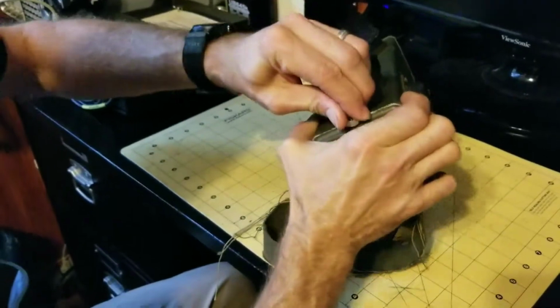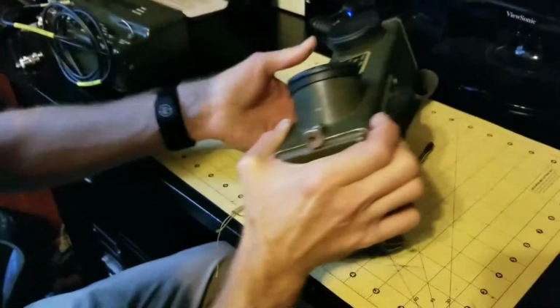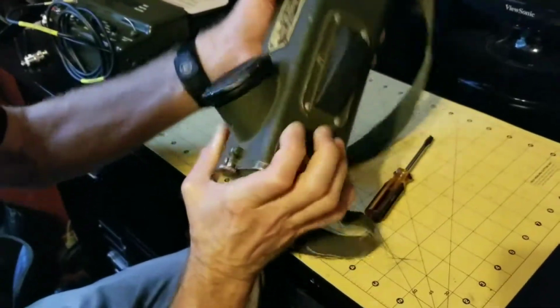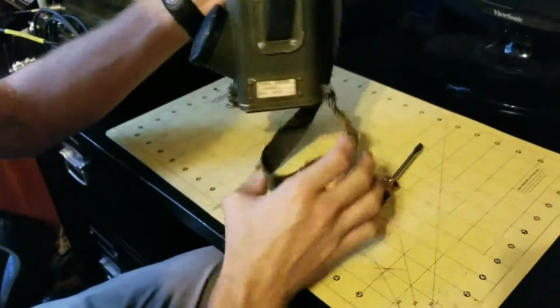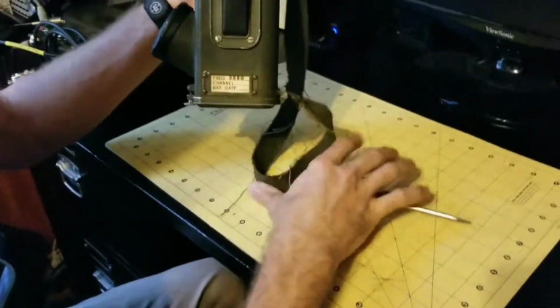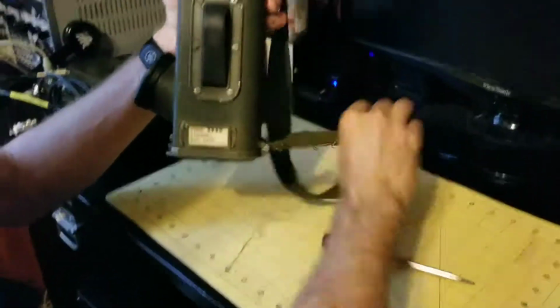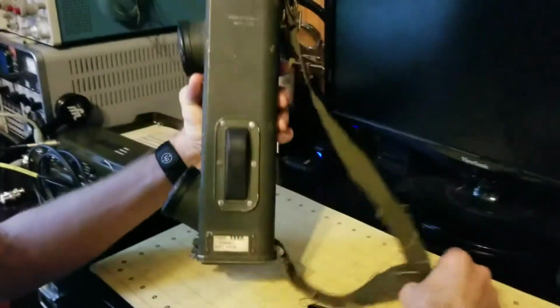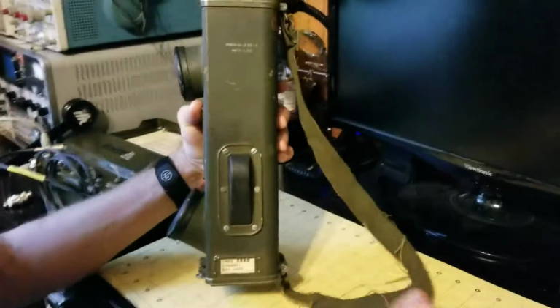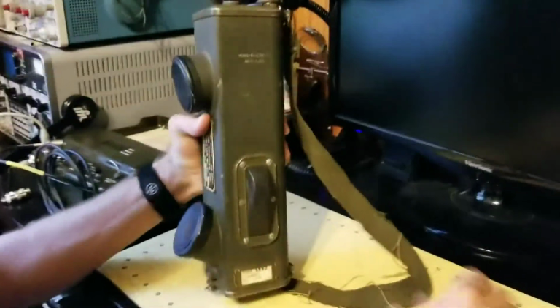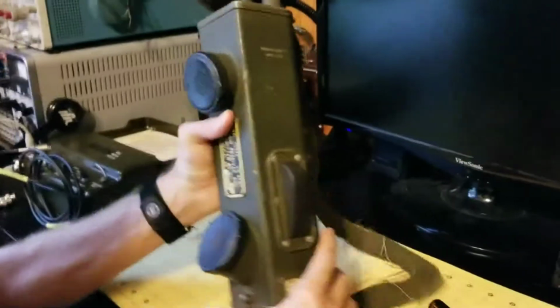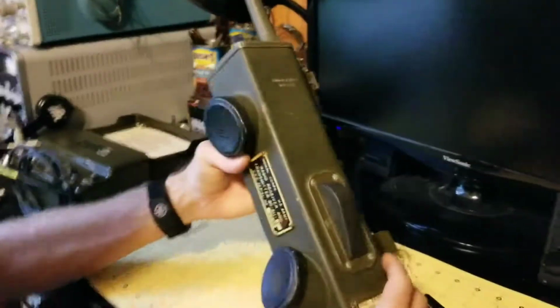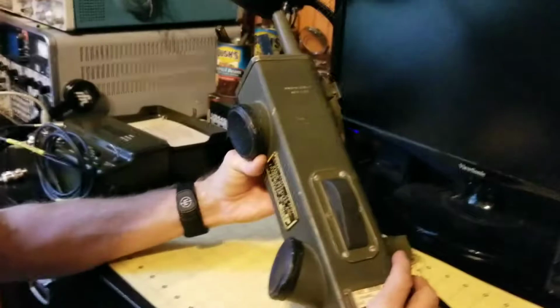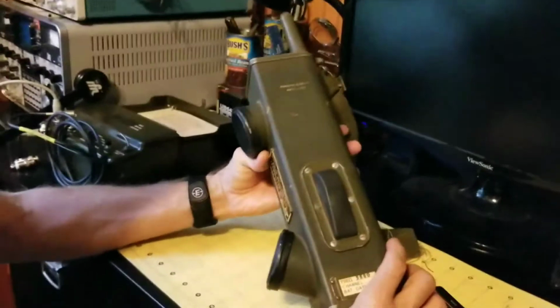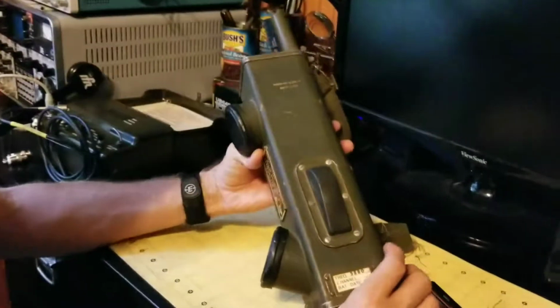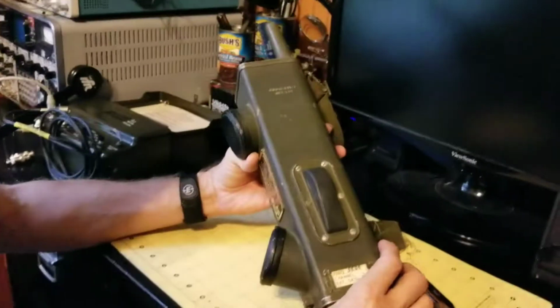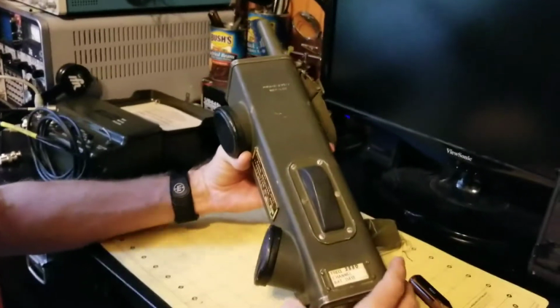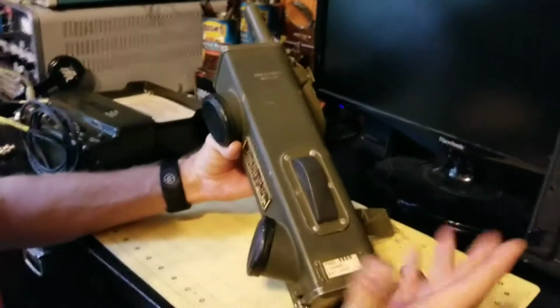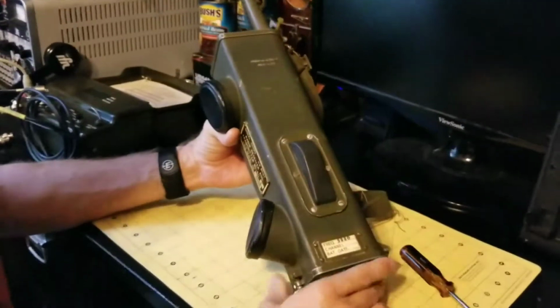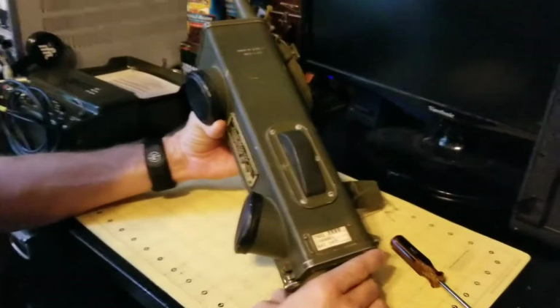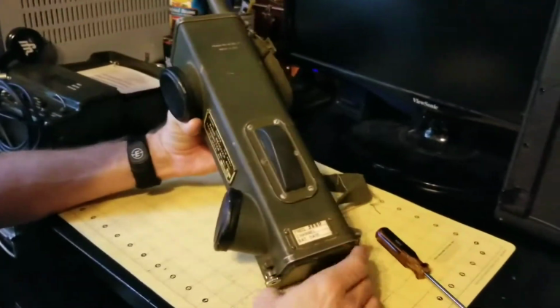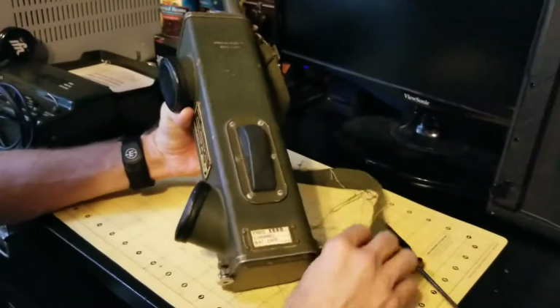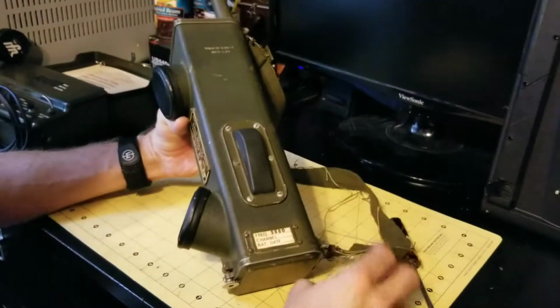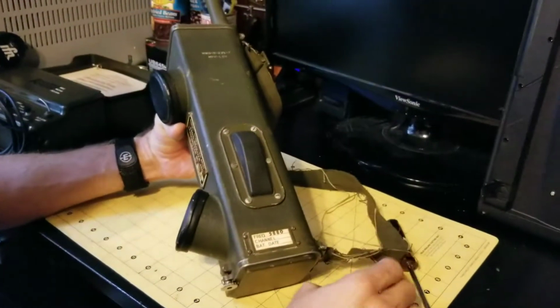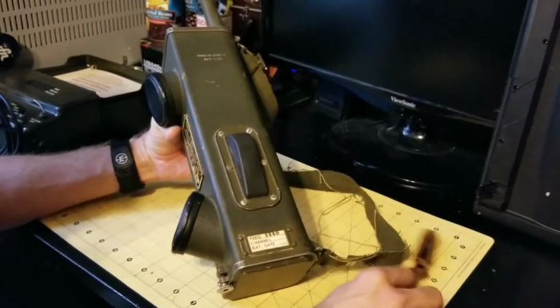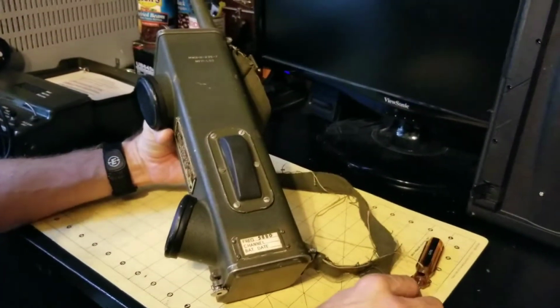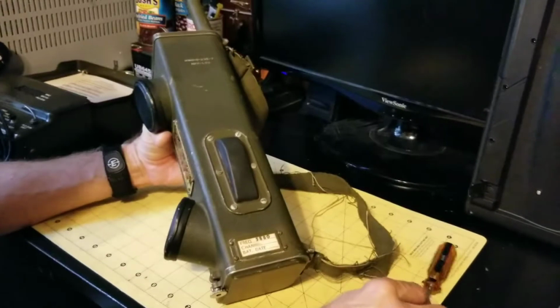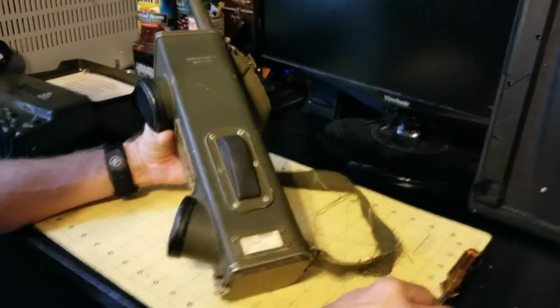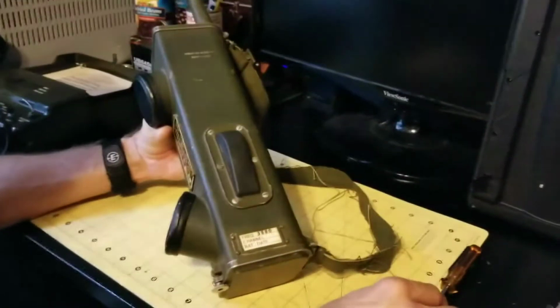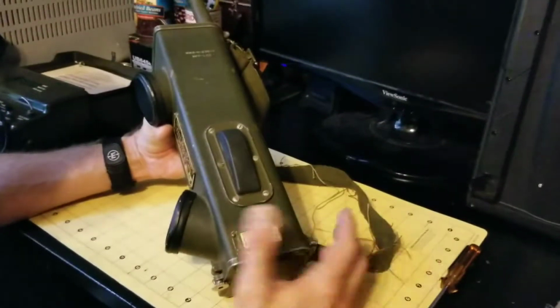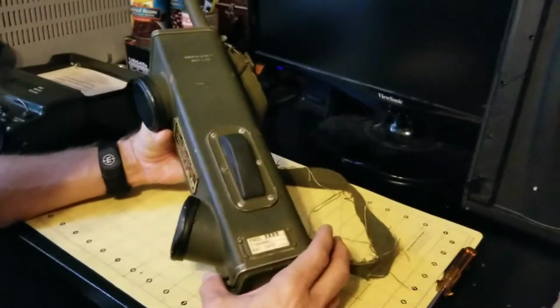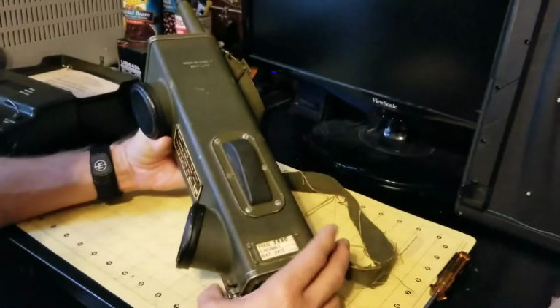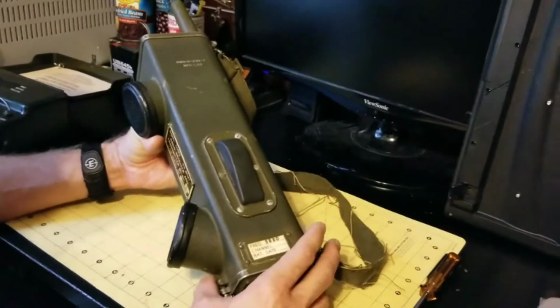There you go. That's how to disassemble and reassemble the BC 611 Handy Talkie Radio. Hope you learned something. Like the video, subscribe to our channel, and we'll show you more. Thank you.